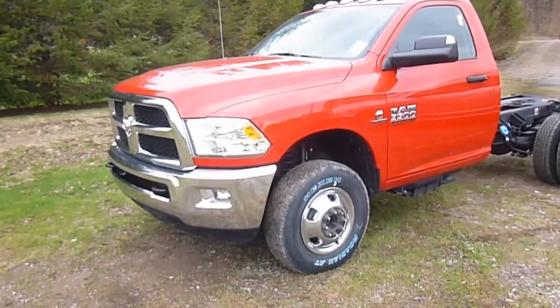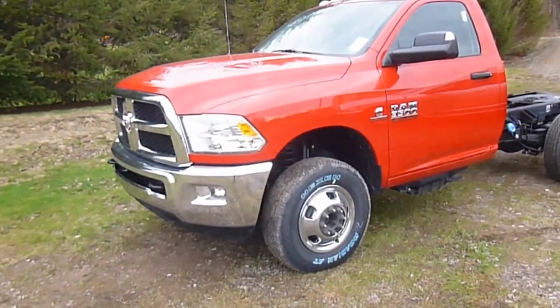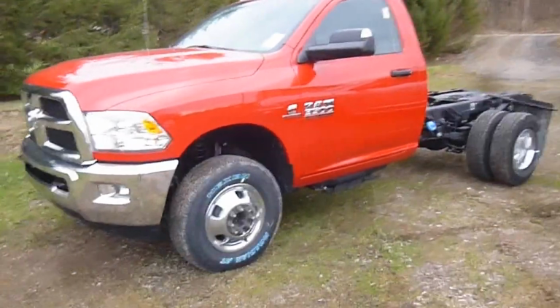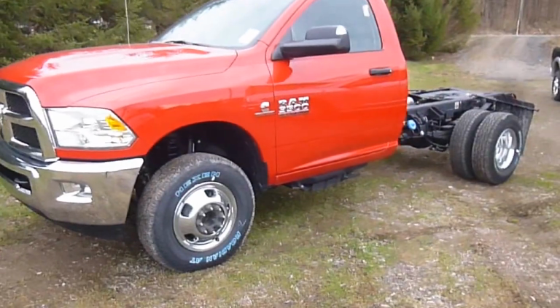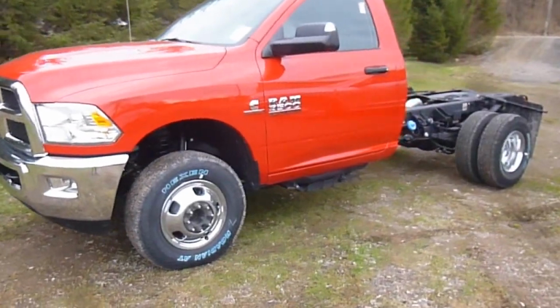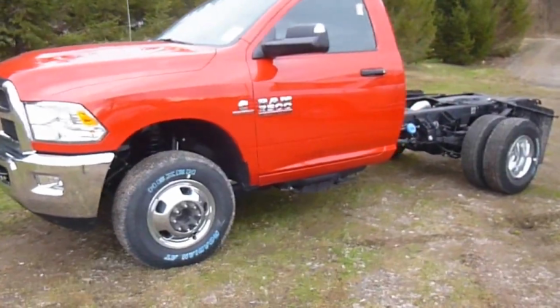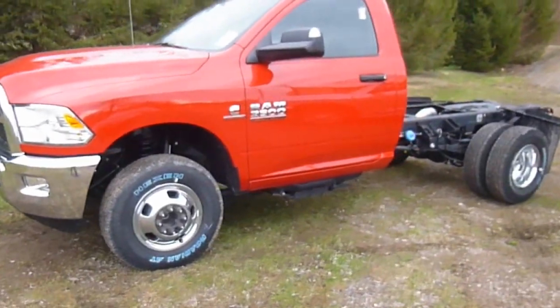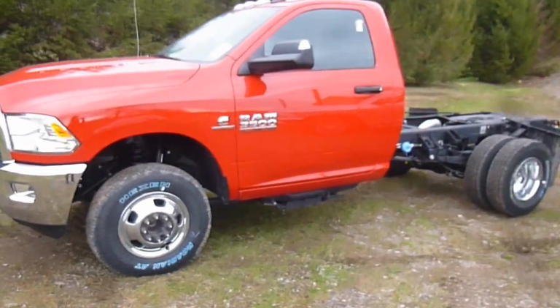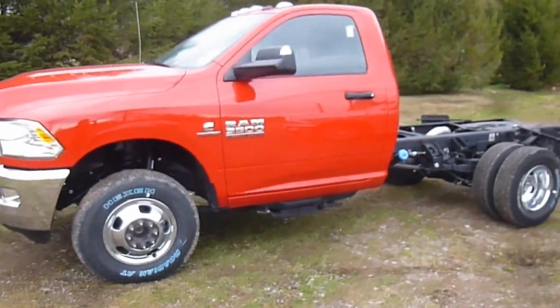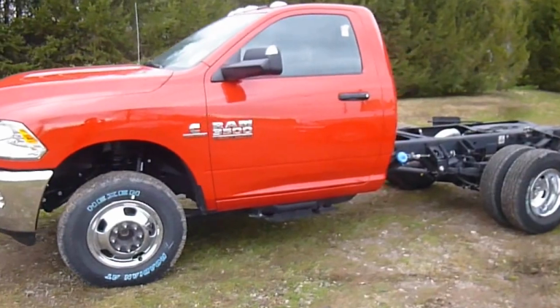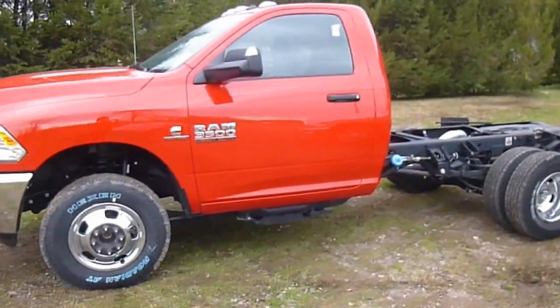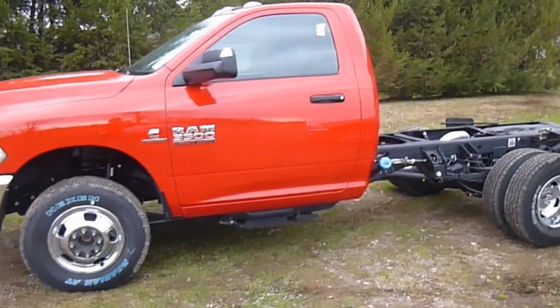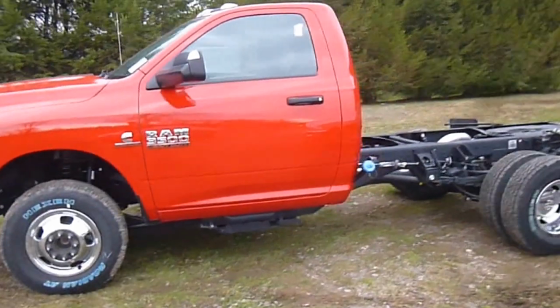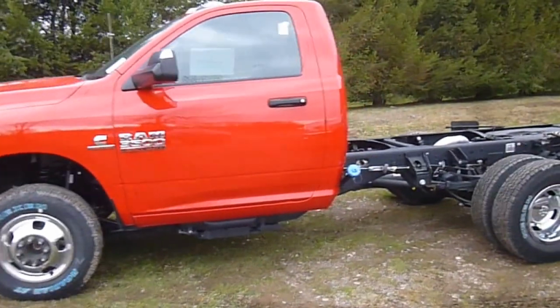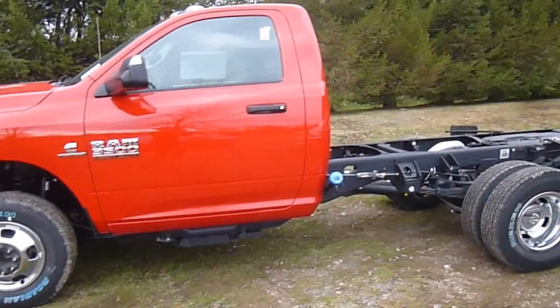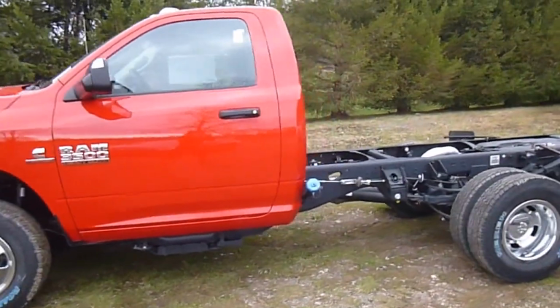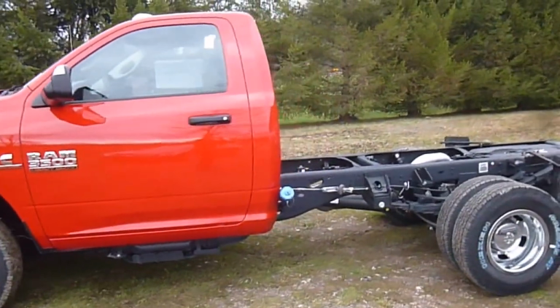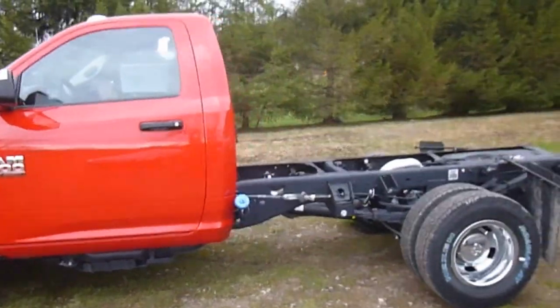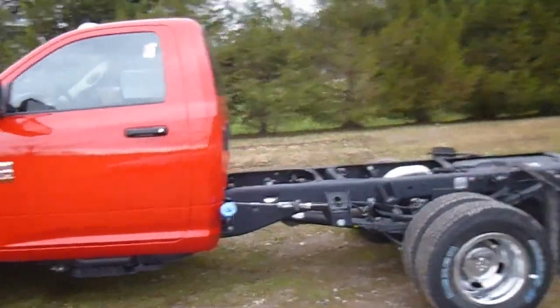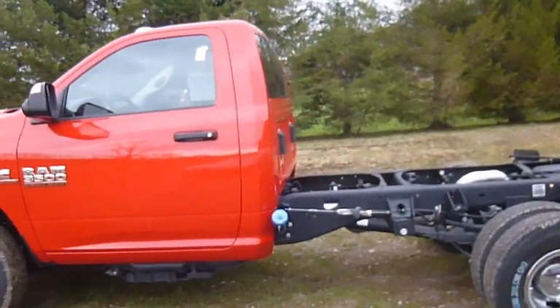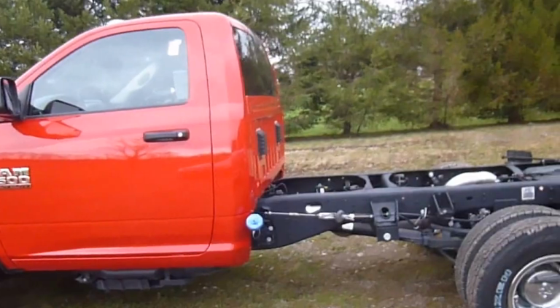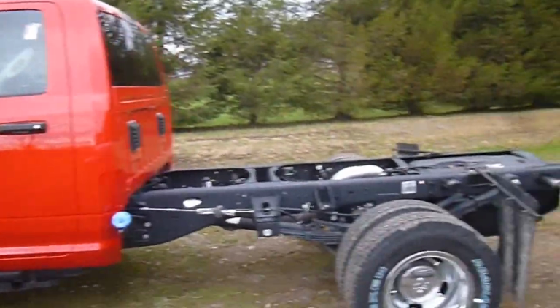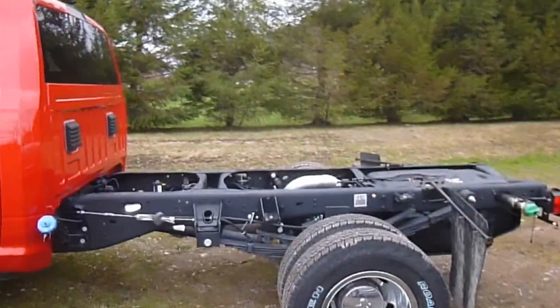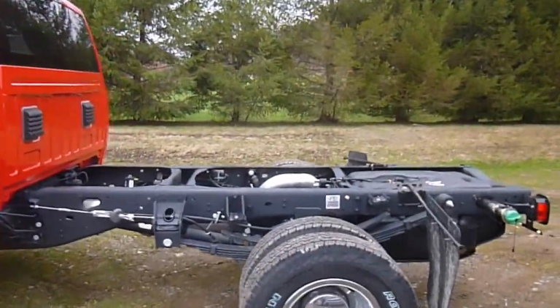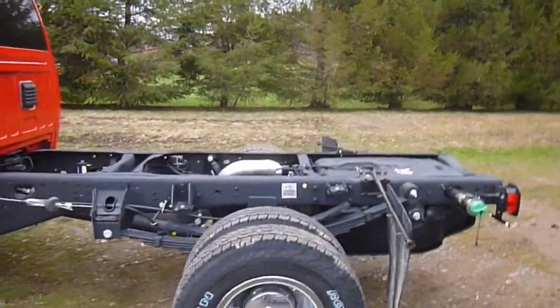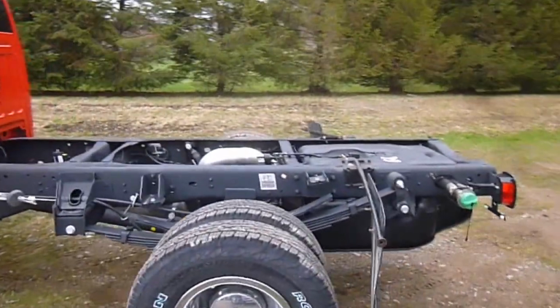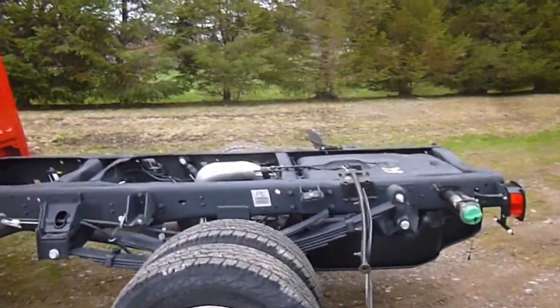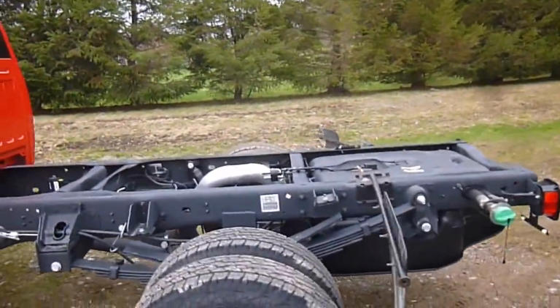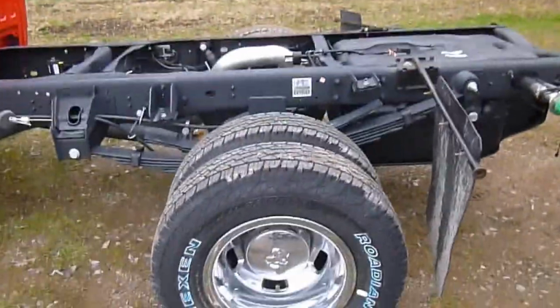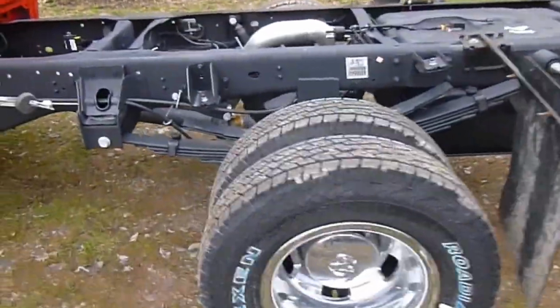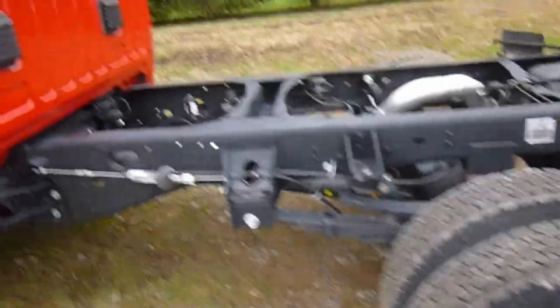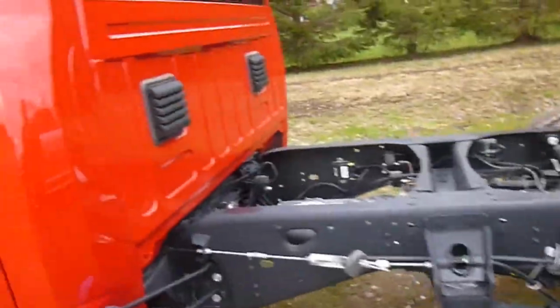Hey everyone, I'm over here at LeSword Chrysler Products in Sodus, Newark, looking at a brand new 2015 Ram 3500 regular cab truck with a turbo diesel. This is a chassis cab. You do have 4x4 on this, and a dual axle back here.